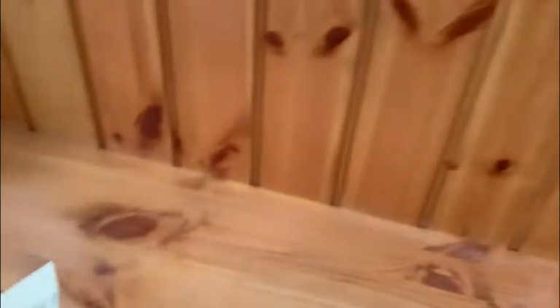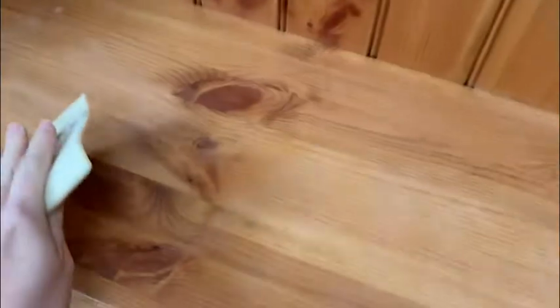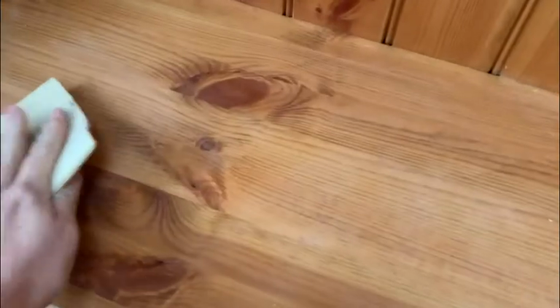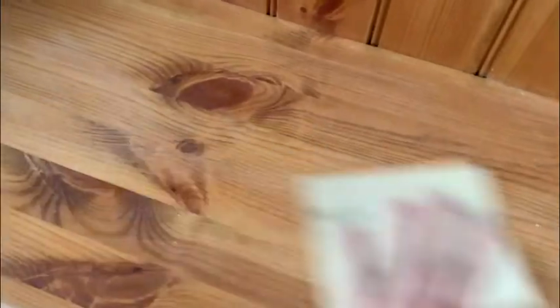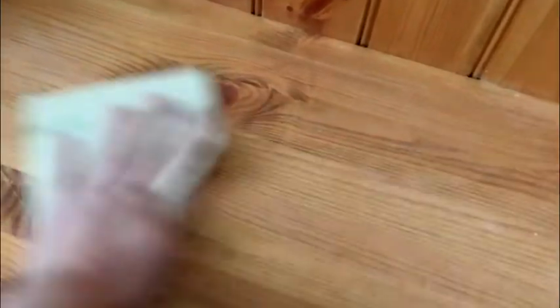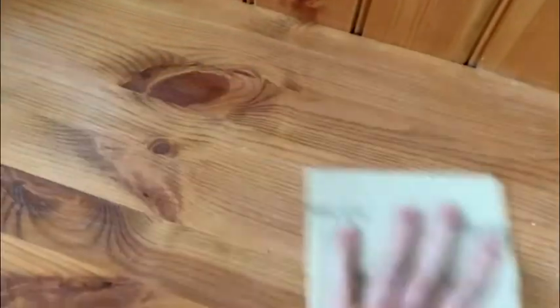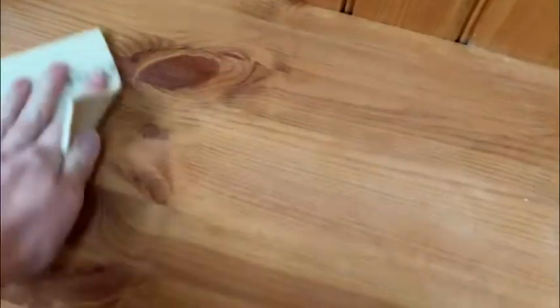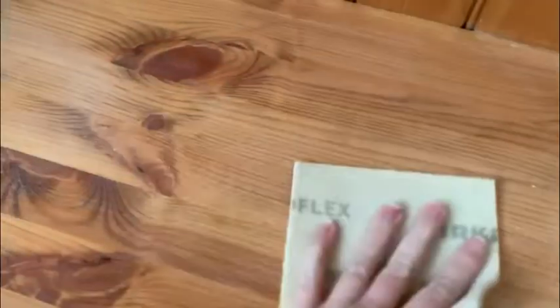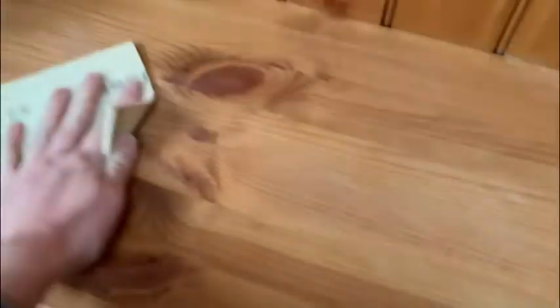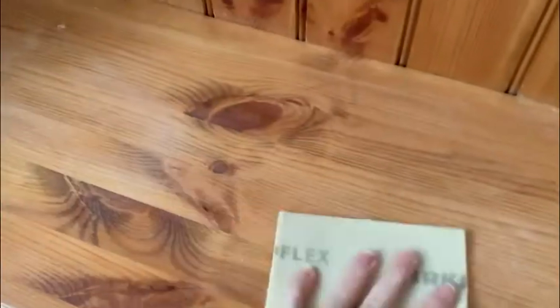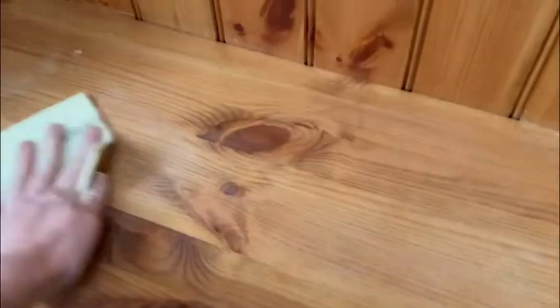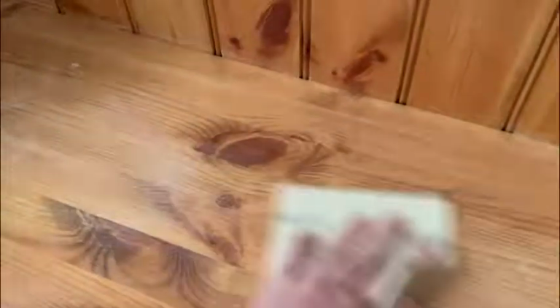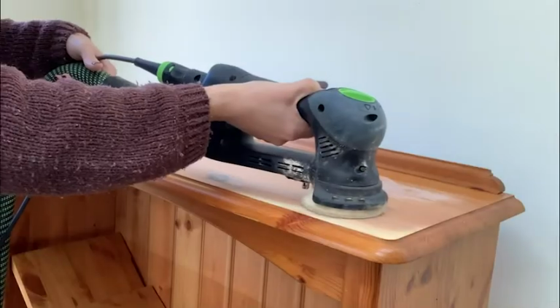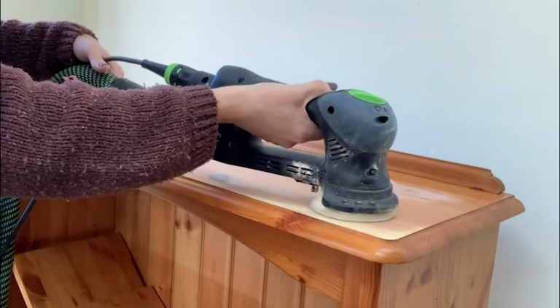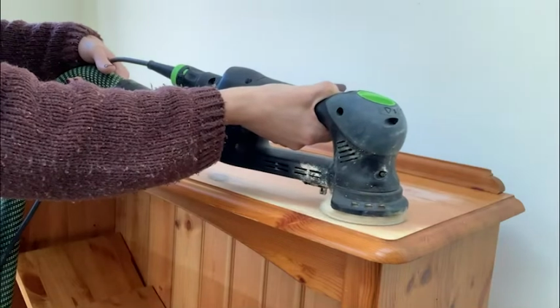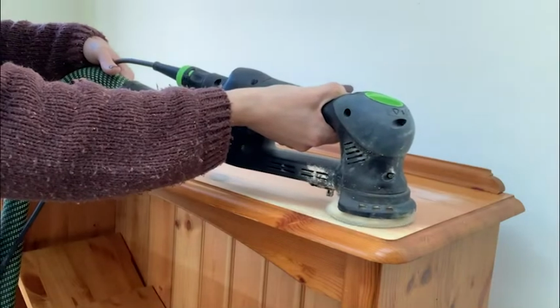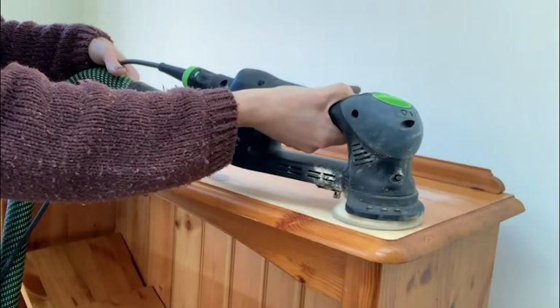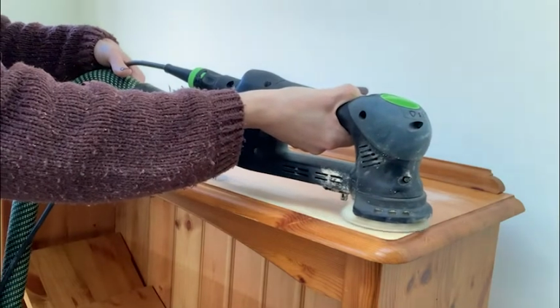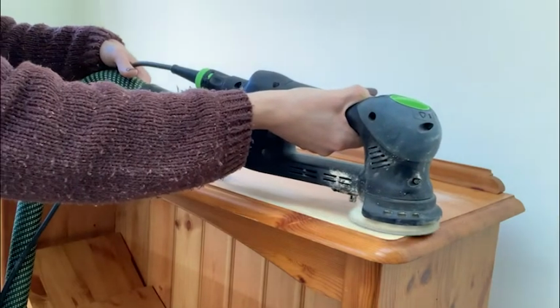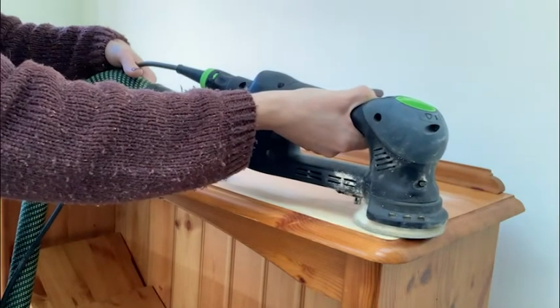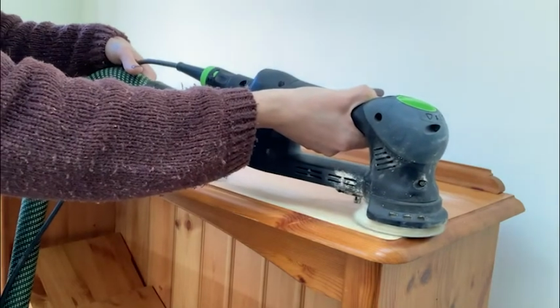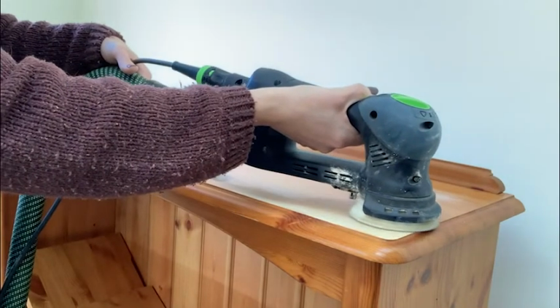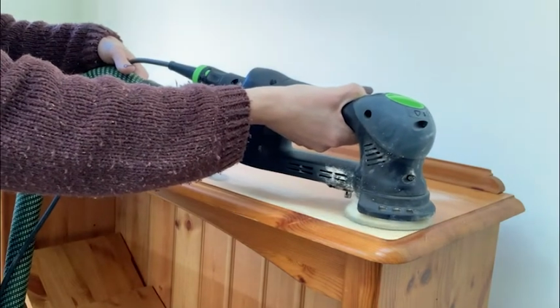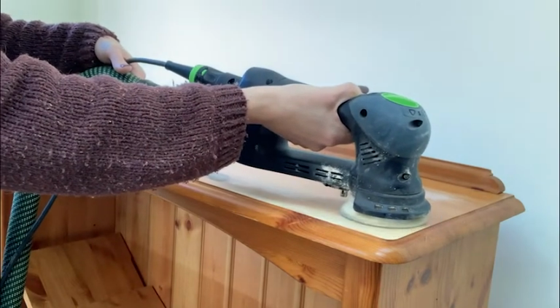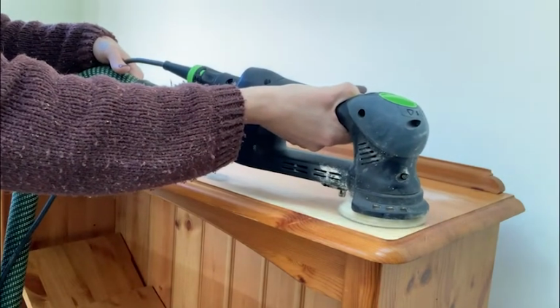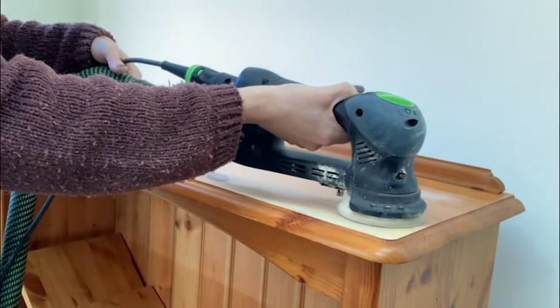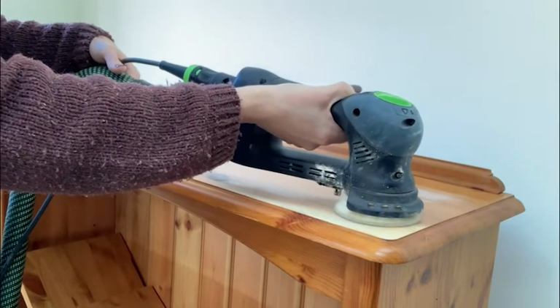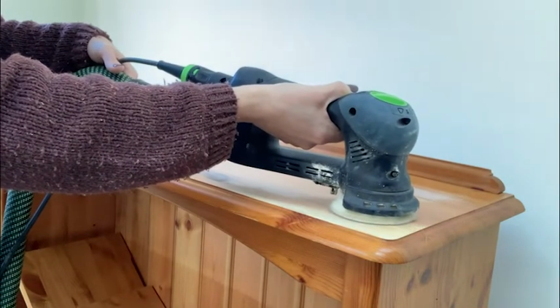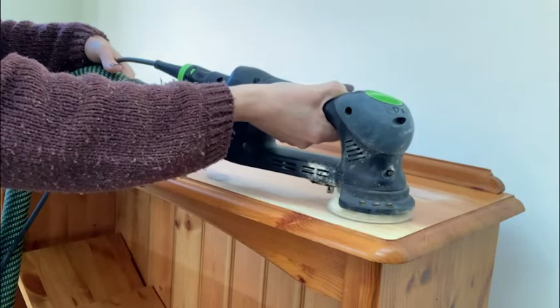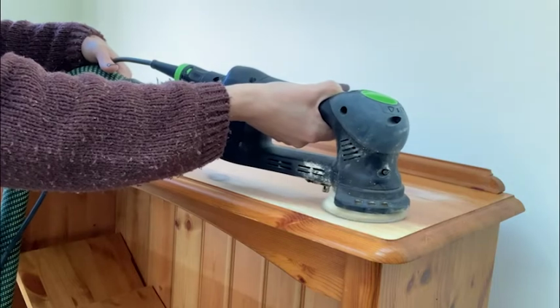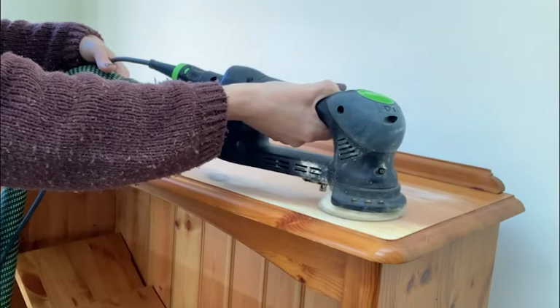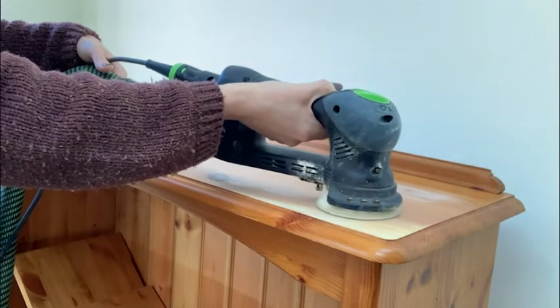My initial plan was to whitewash the shelves, so I sanded them back to raw wood so that the whitewash would have the most impact. This didn't actually go to plan, as you'll find out.